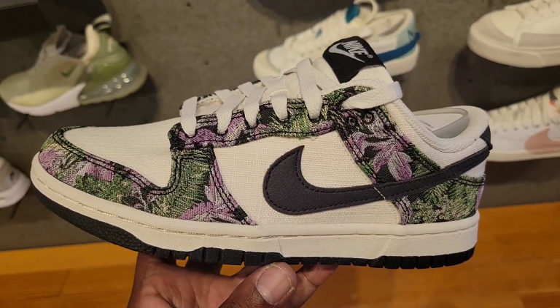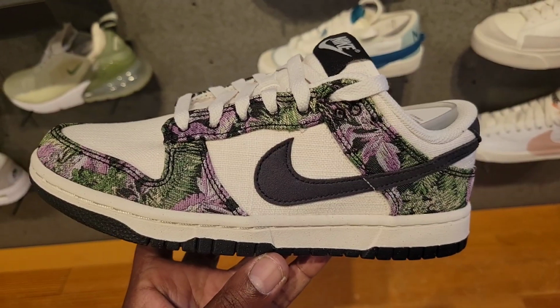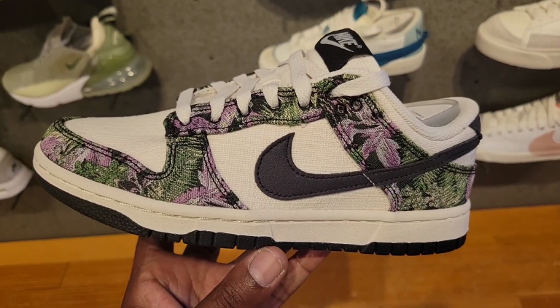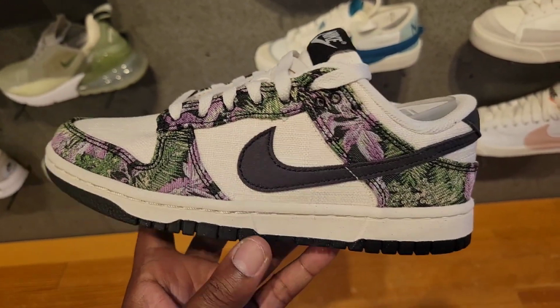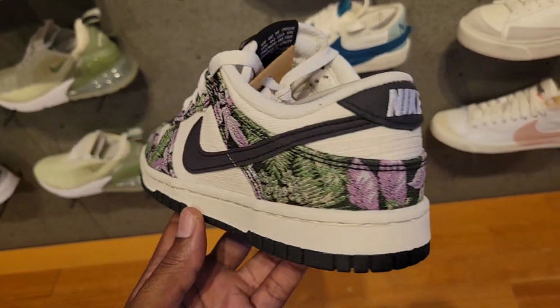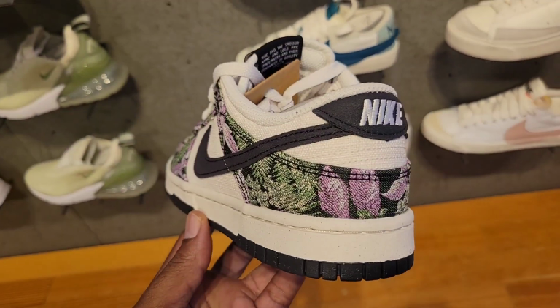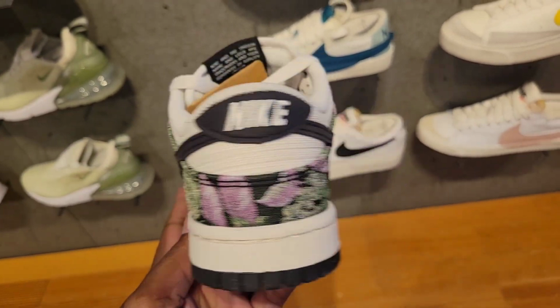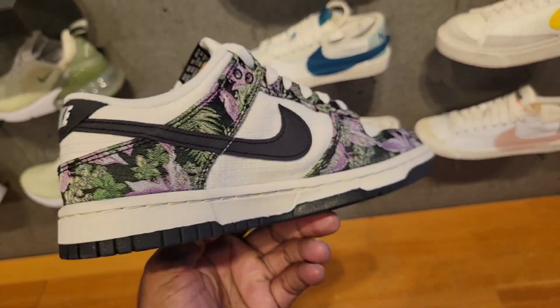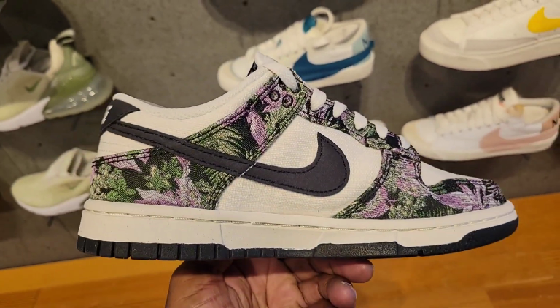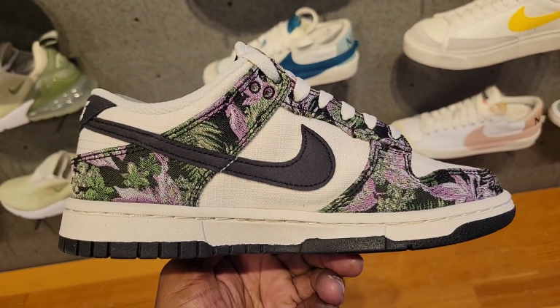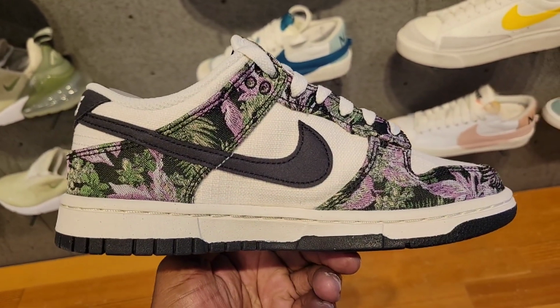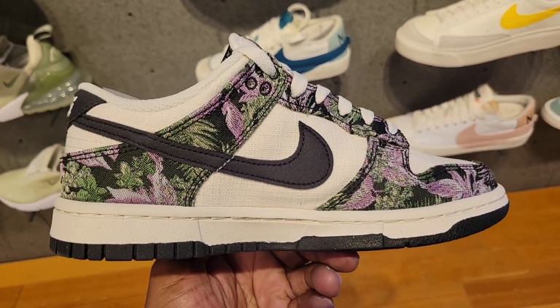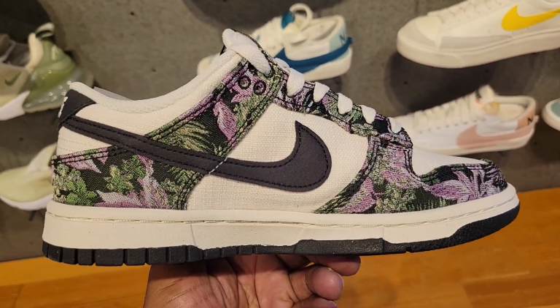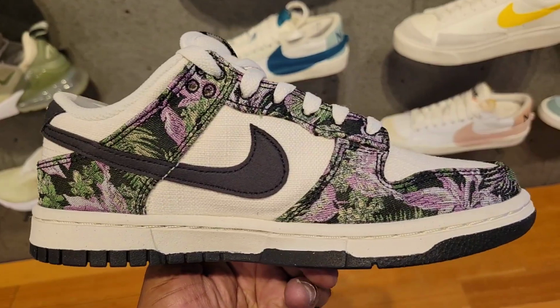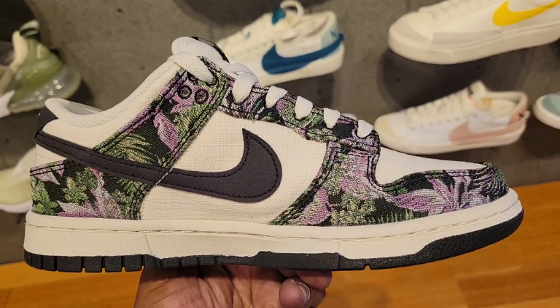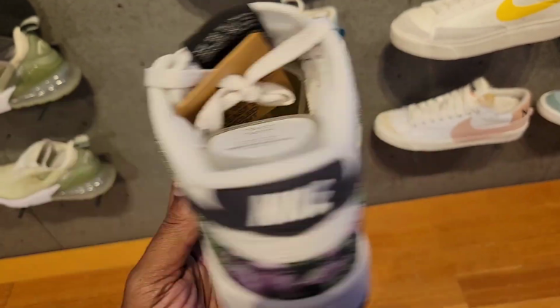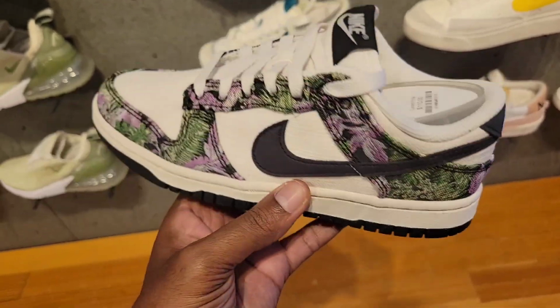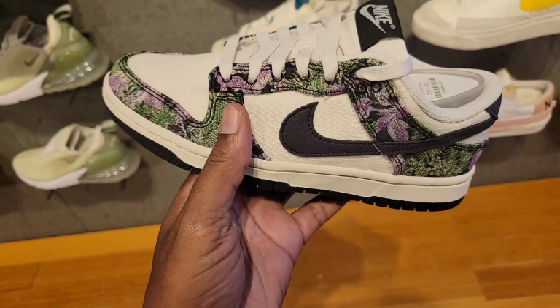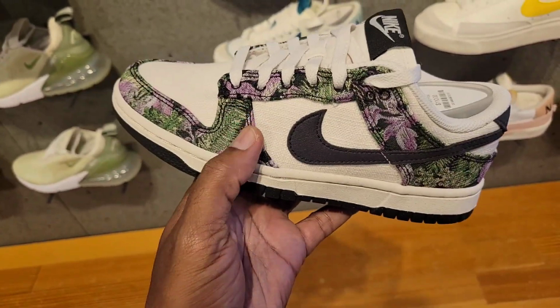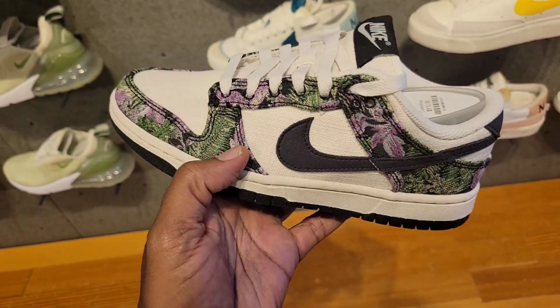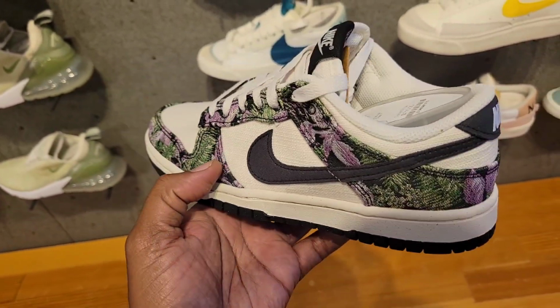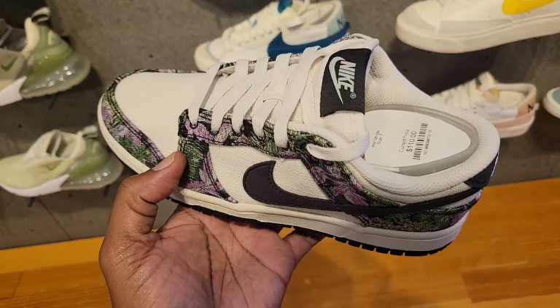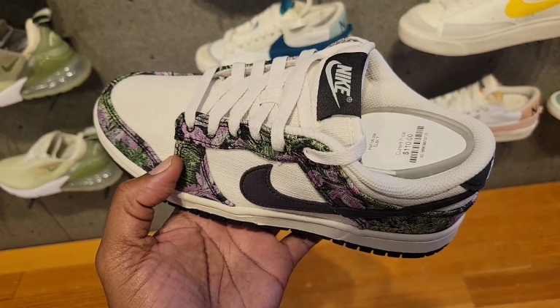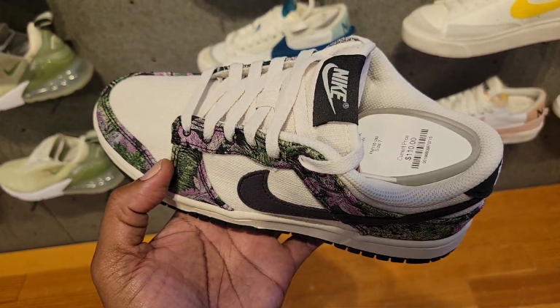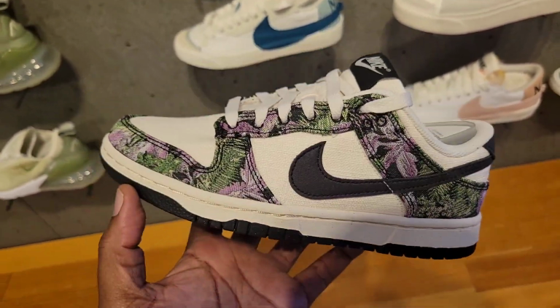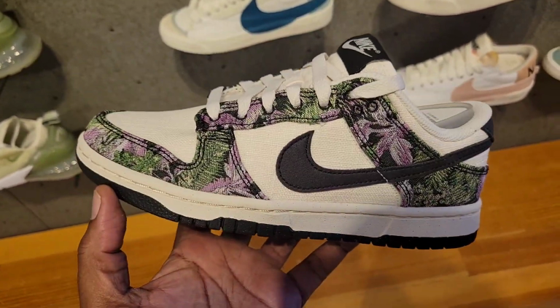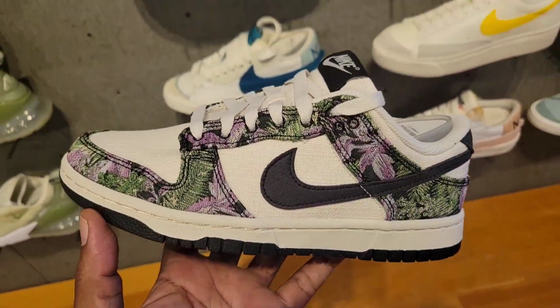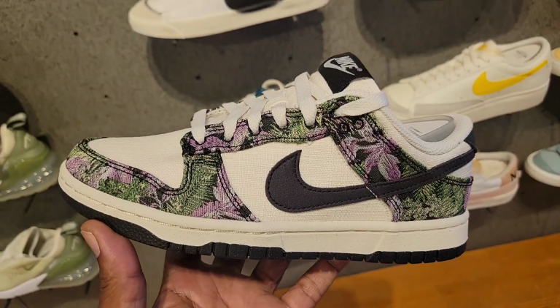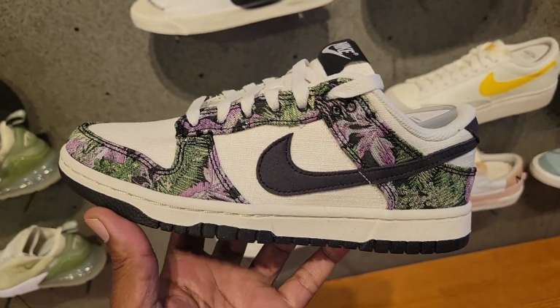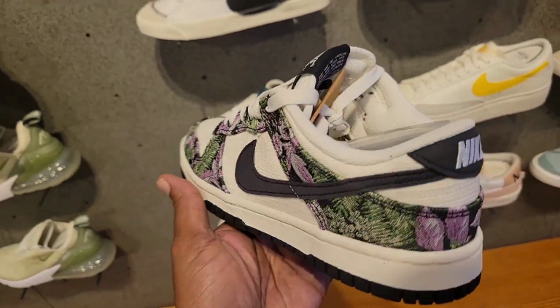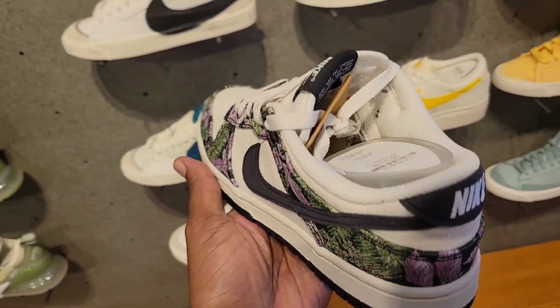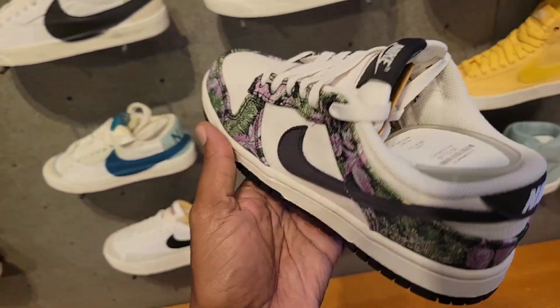Then they got these dunks for women — this colorway is definitely not bad. I like the floral print over there. Does this upper layer come off? I doubt it. $110 on the retail — let me know what you guys think about these.